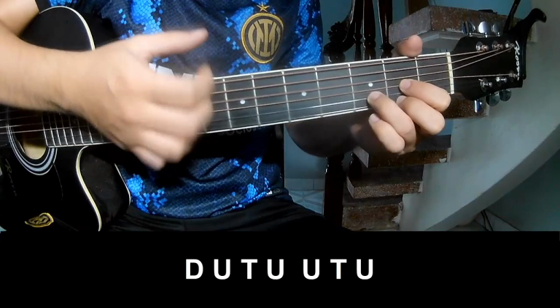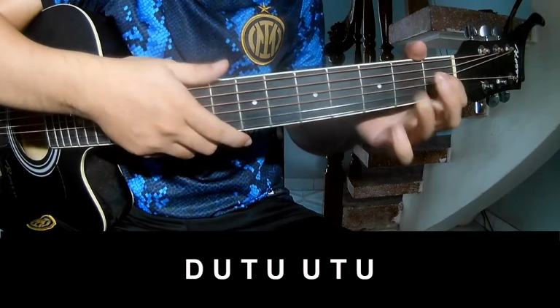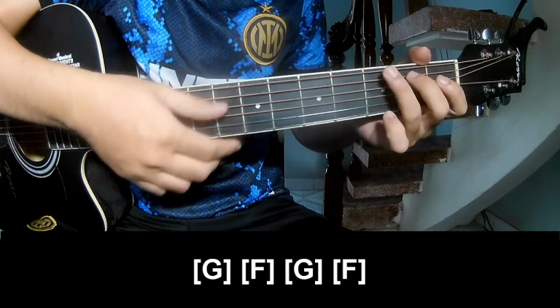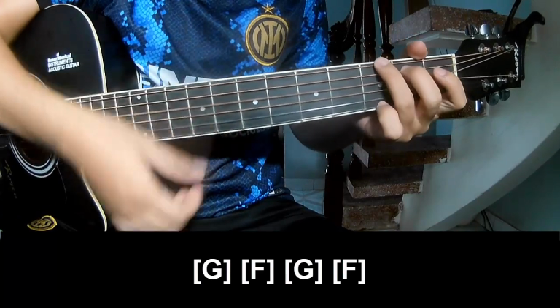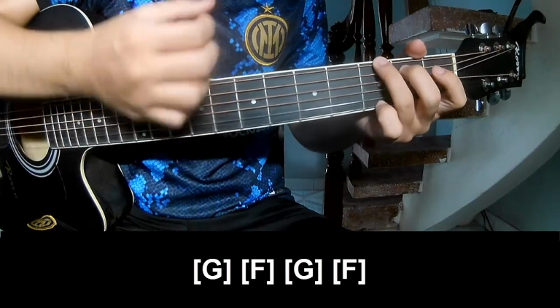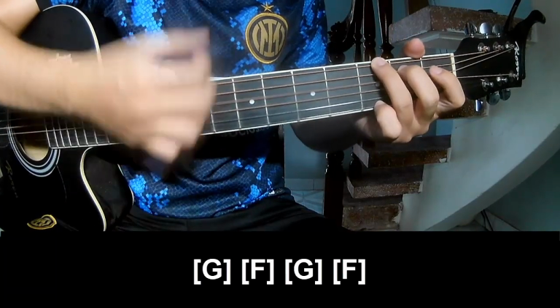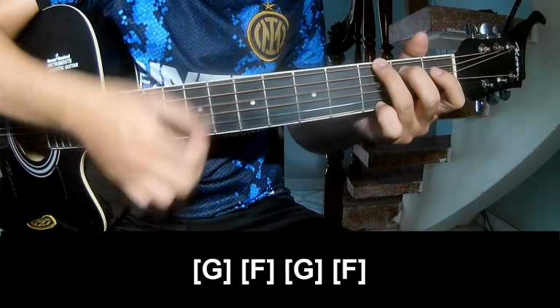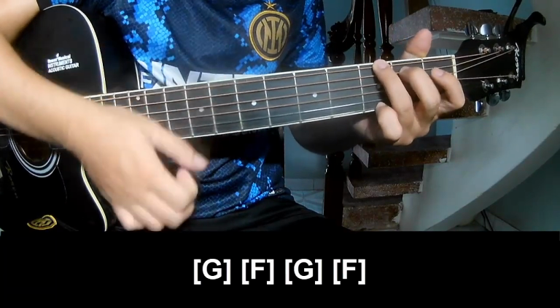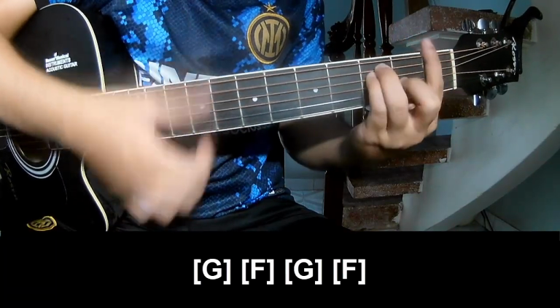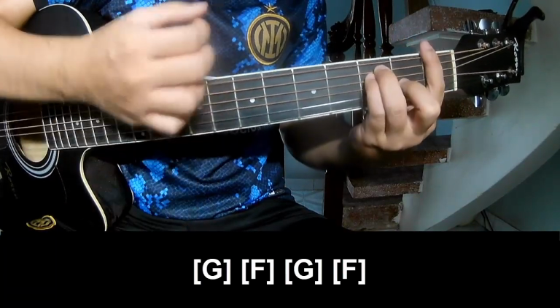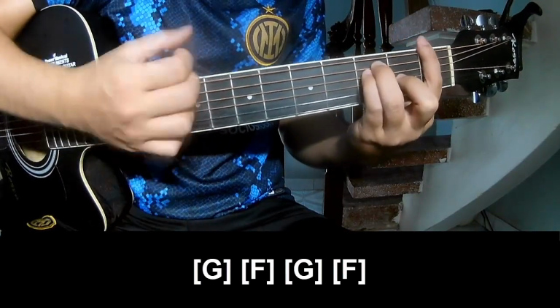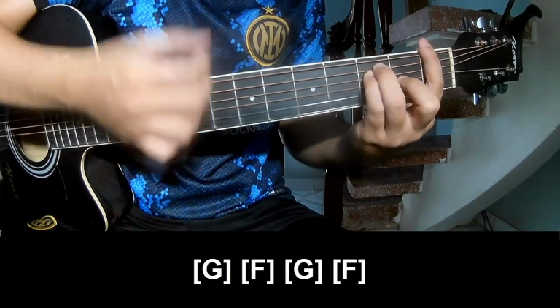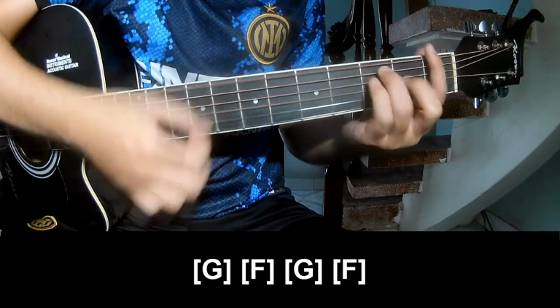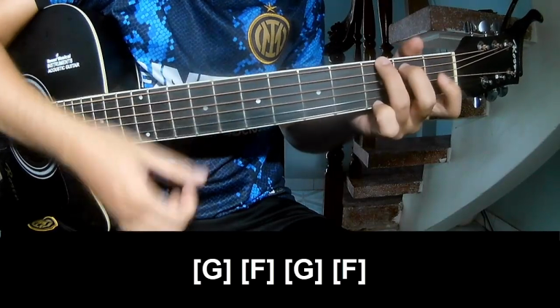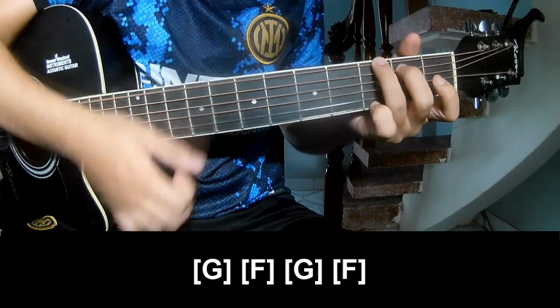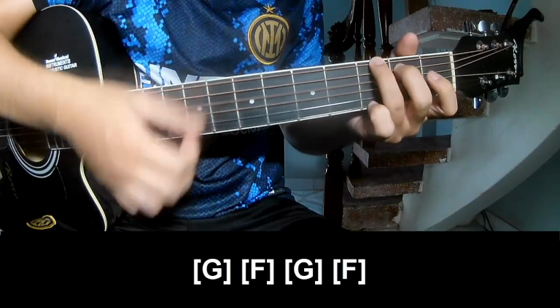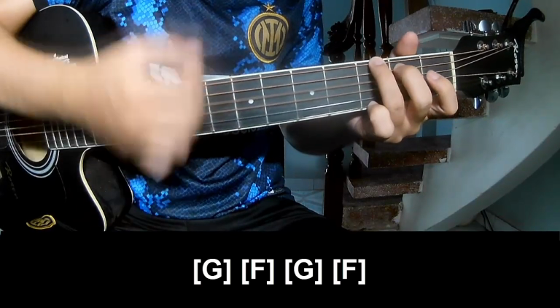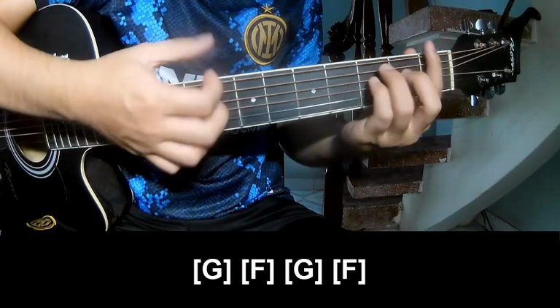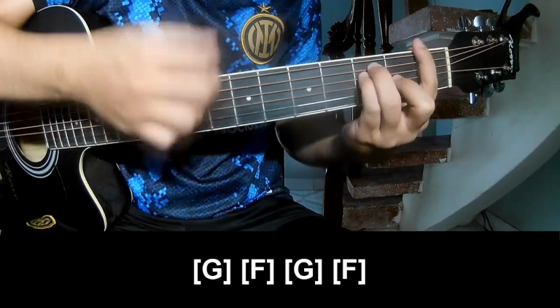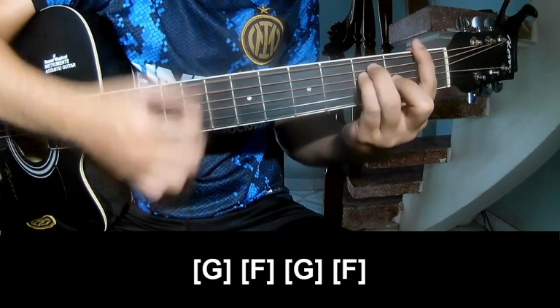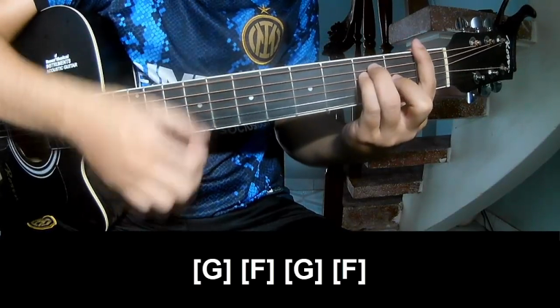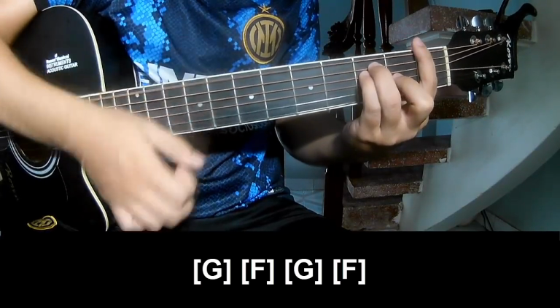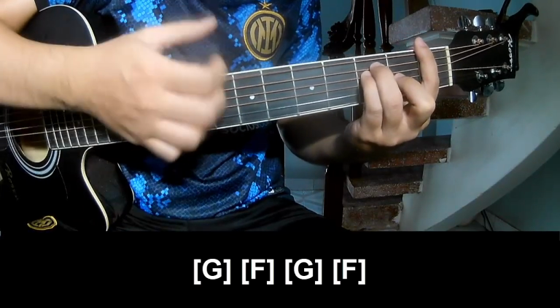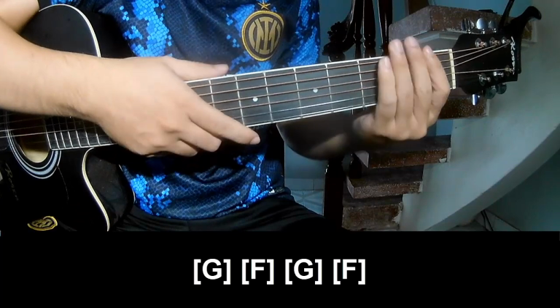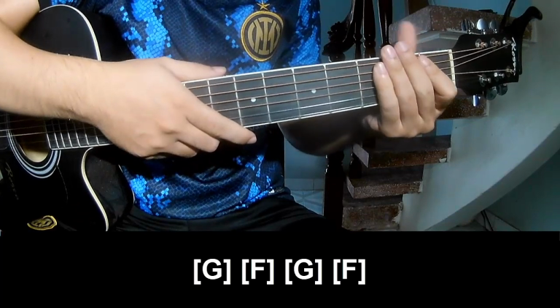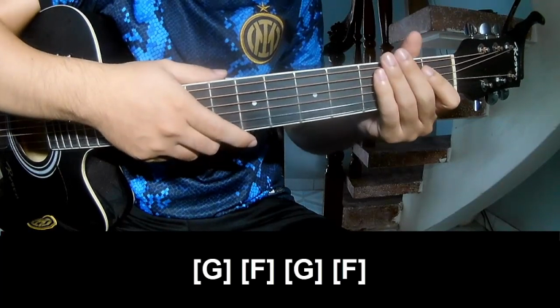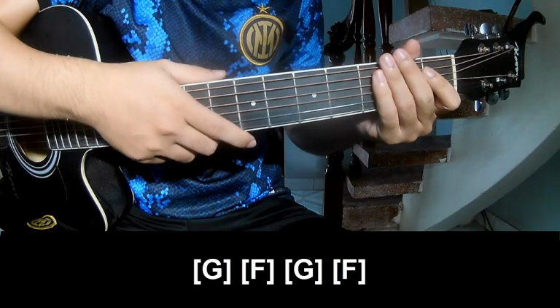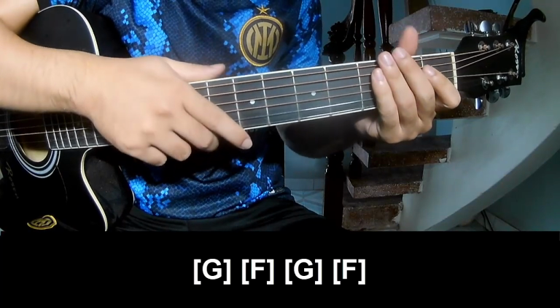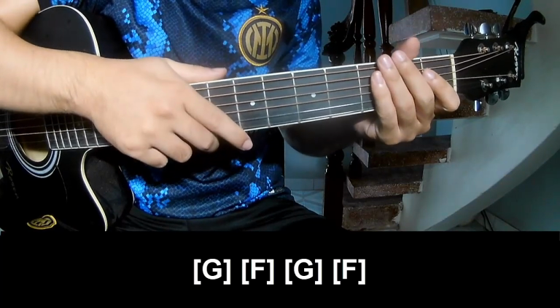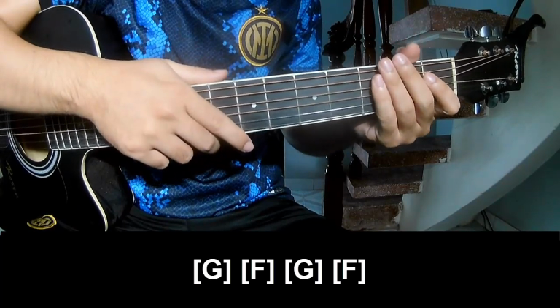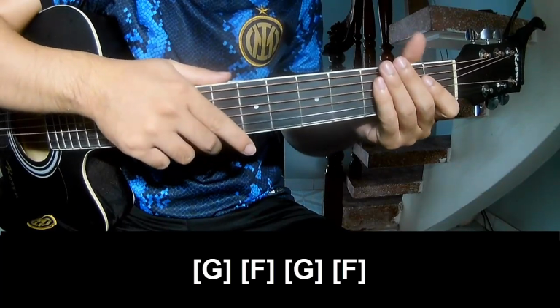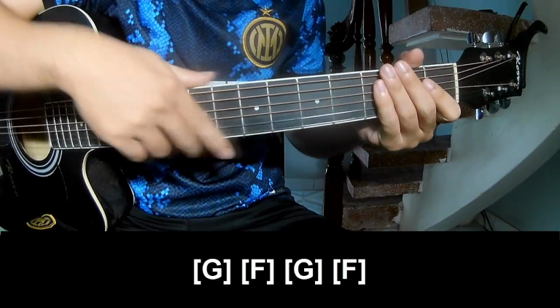And play along: G, F, G, and F. And the hit system is the same way for the rest. Thank you for watching and see you again. Bye bye!